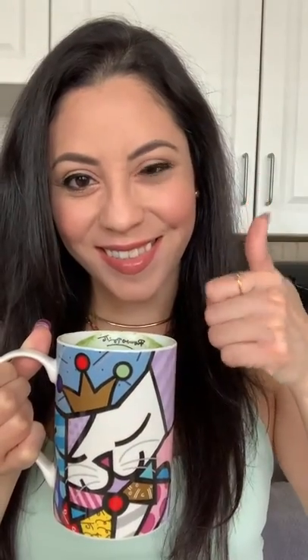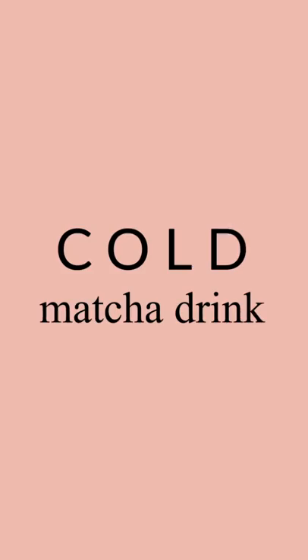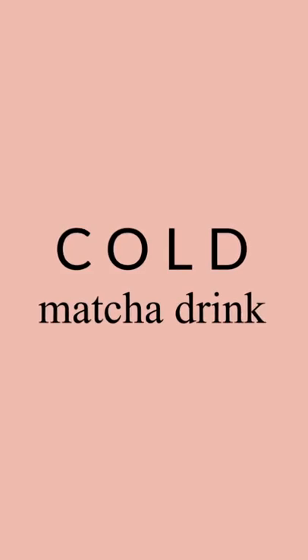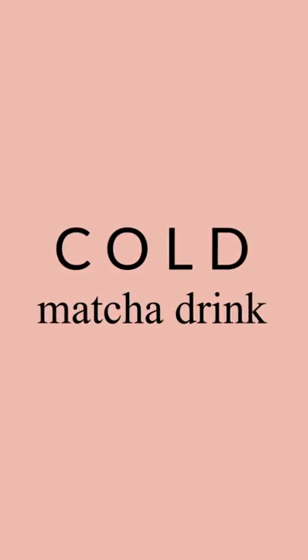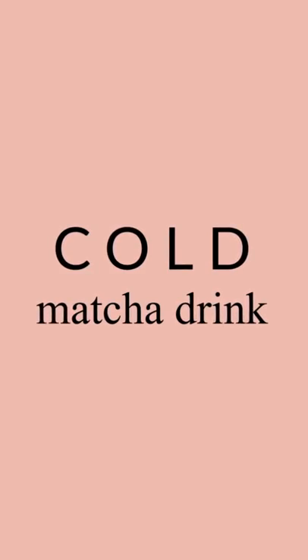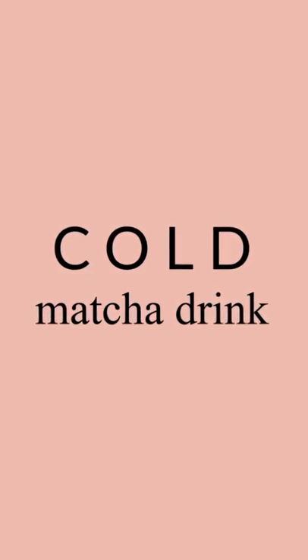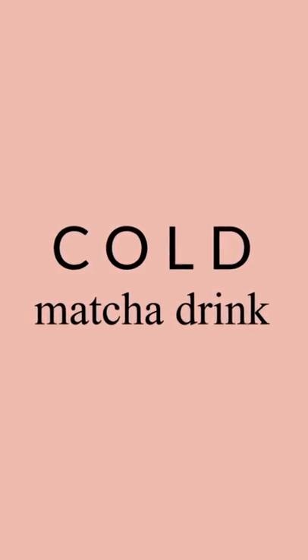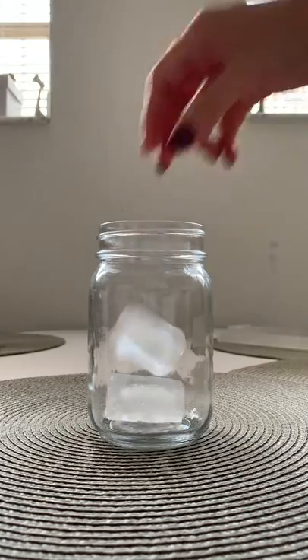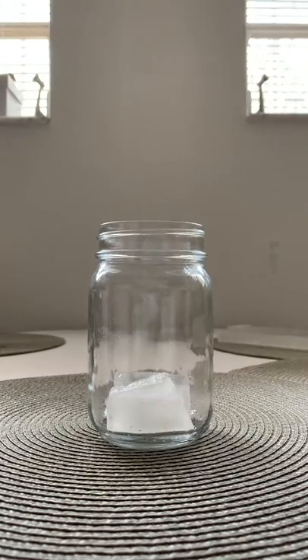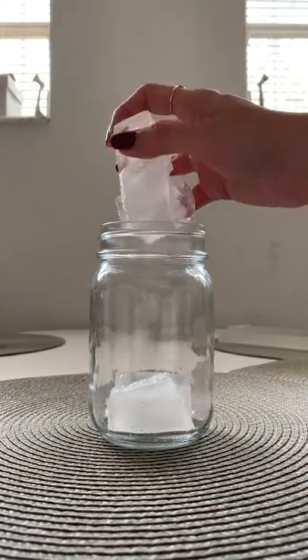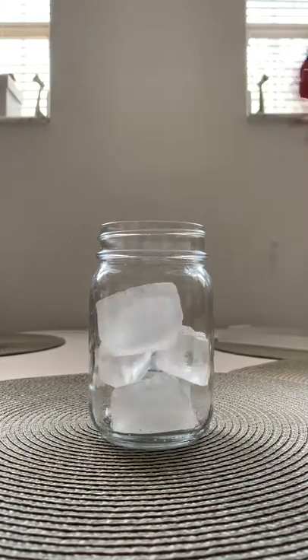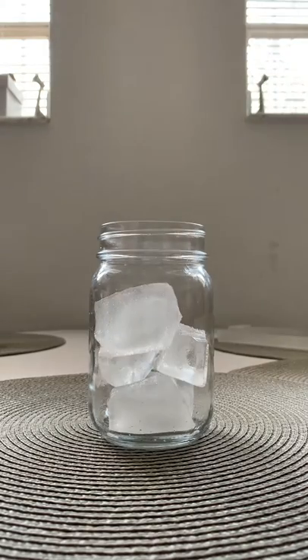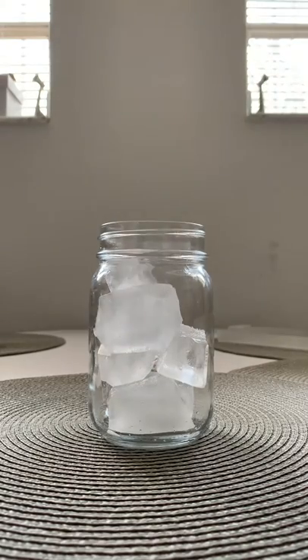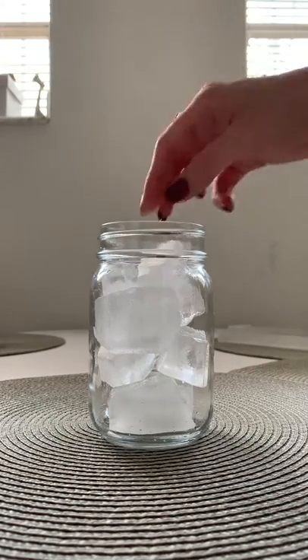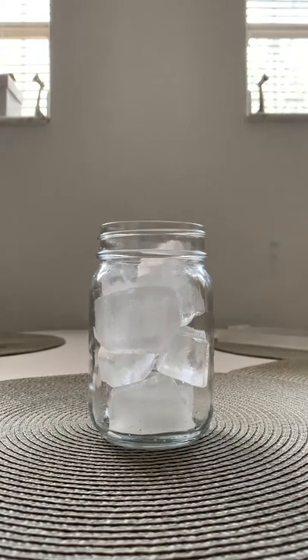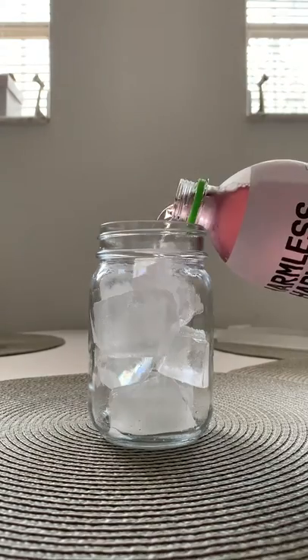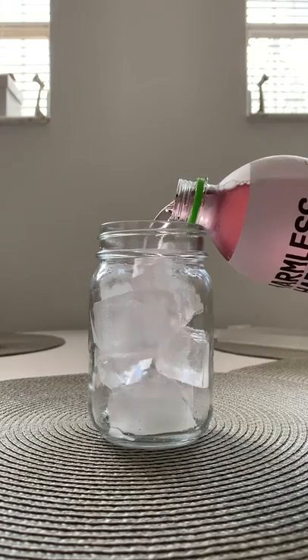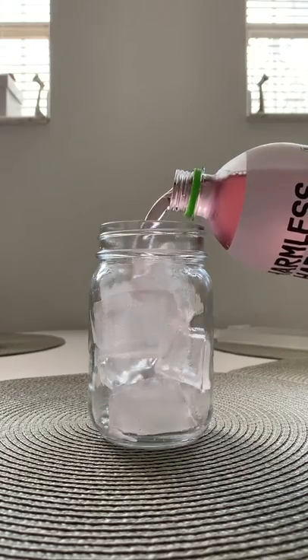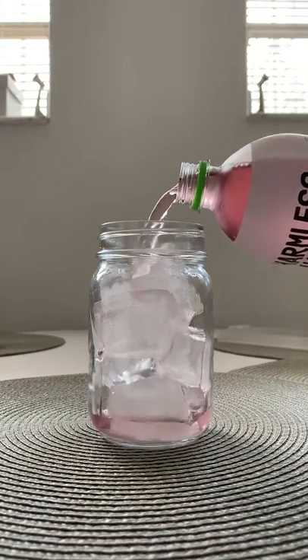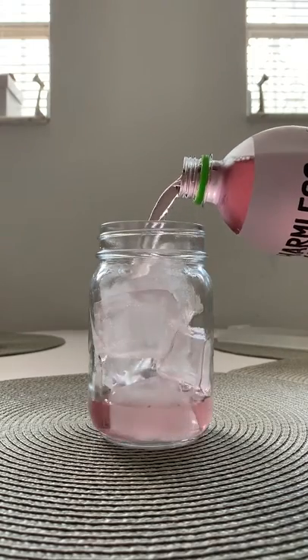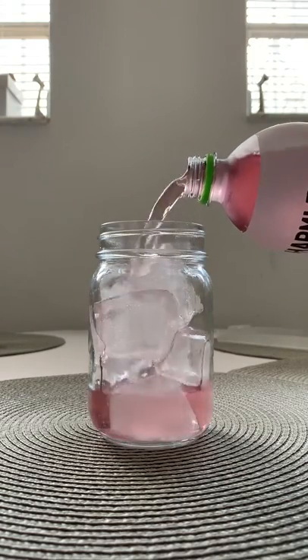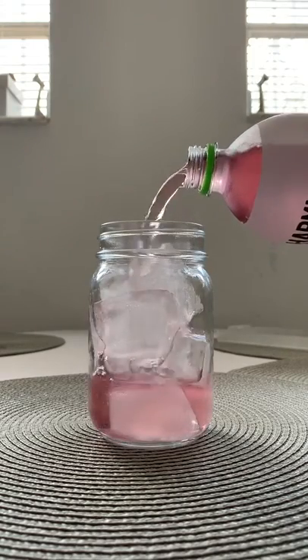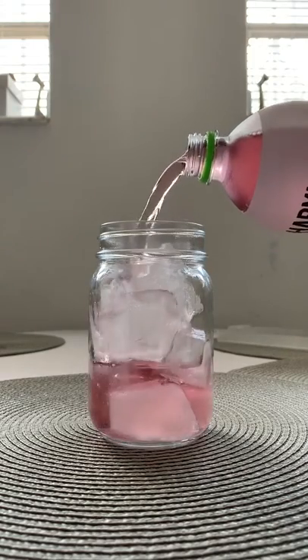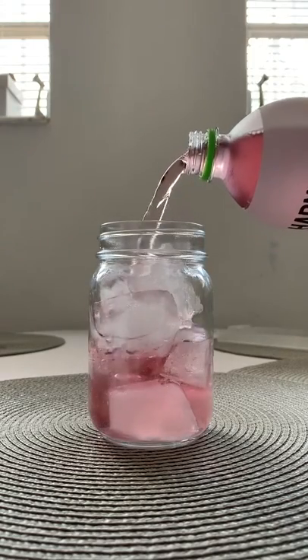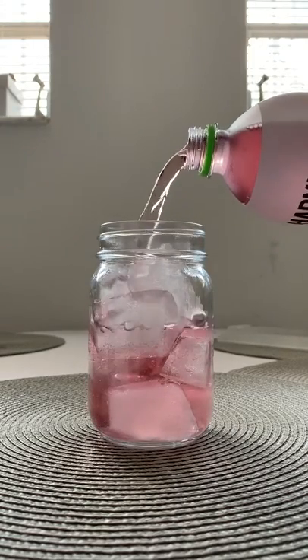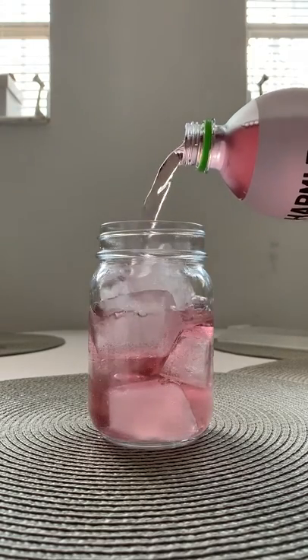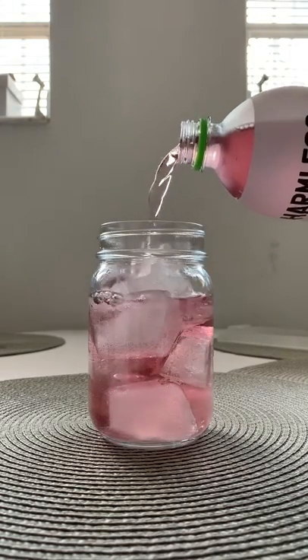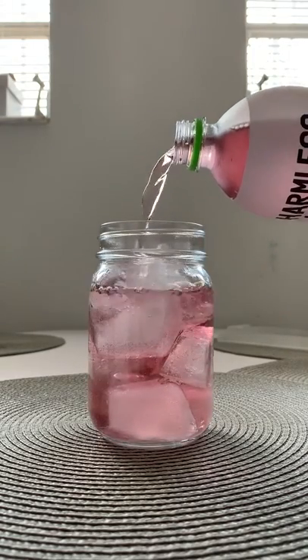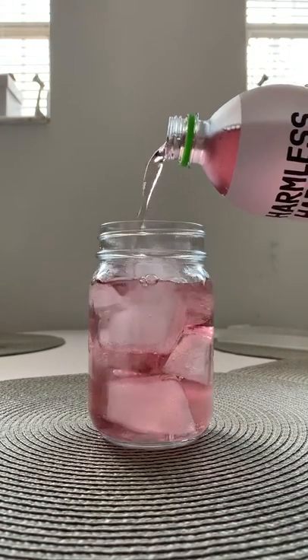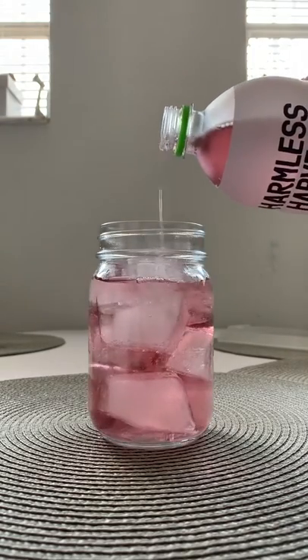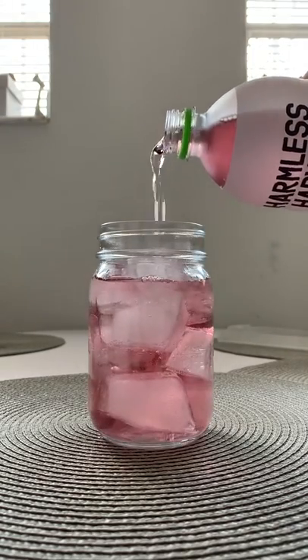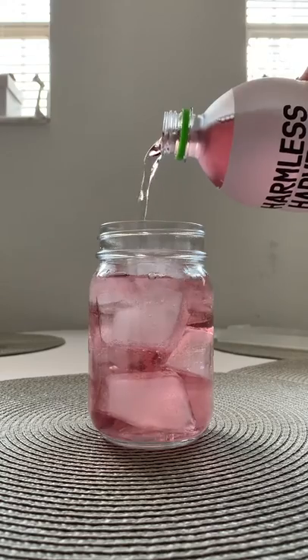This matcha cold drink is so easy and so delicious. All you have to do is grab some ice cubes, some coconut water of your choice, and fill the rest of the jar with the whisked matcha, and you can have it as it is.